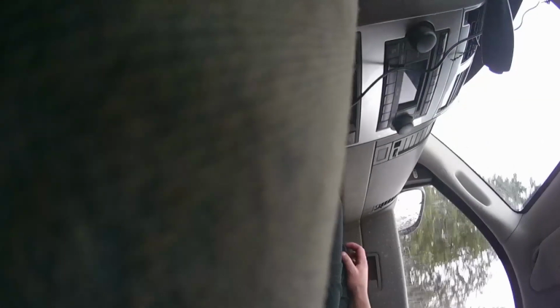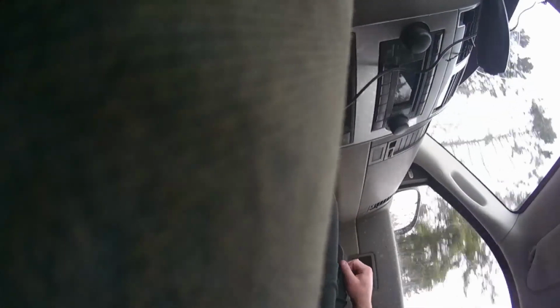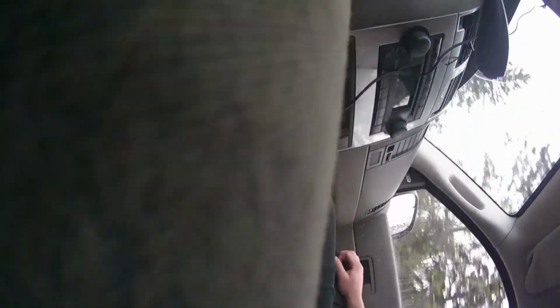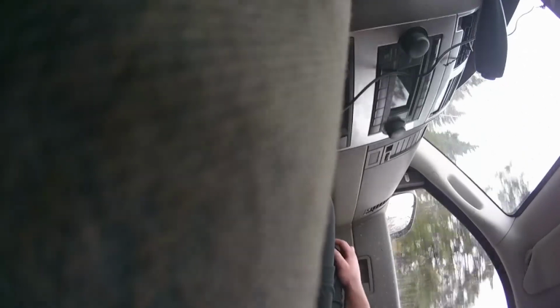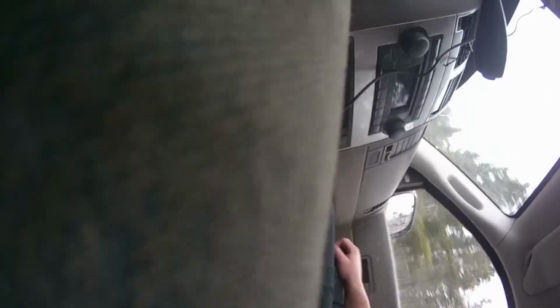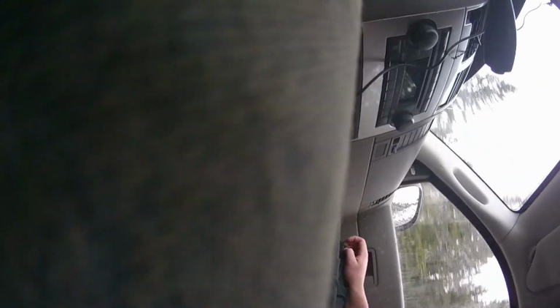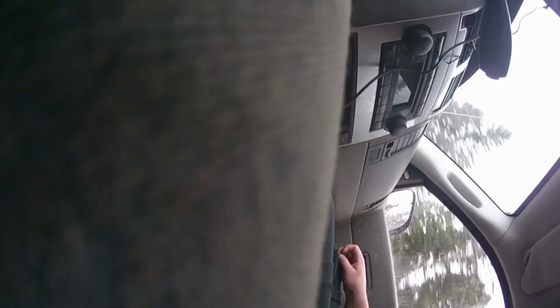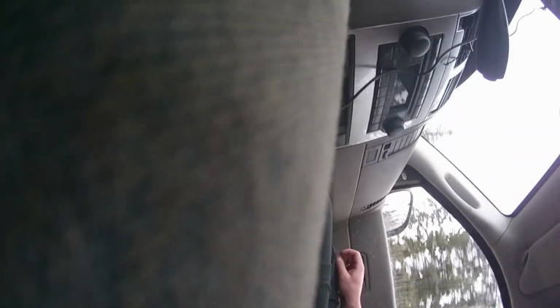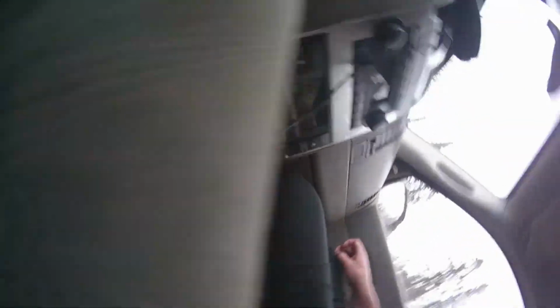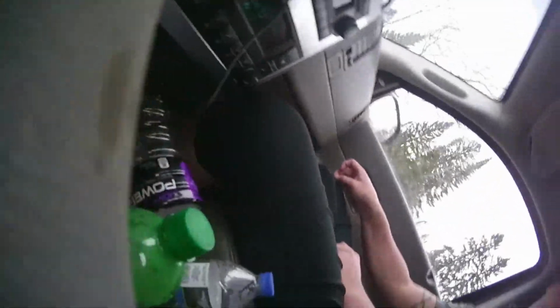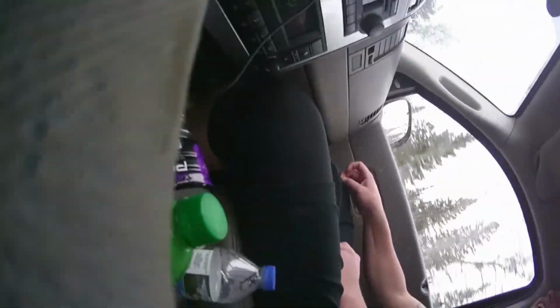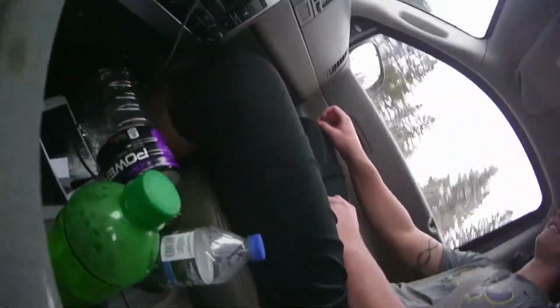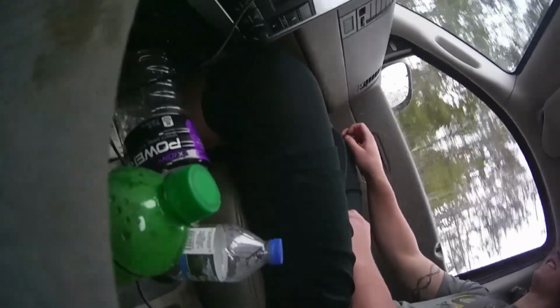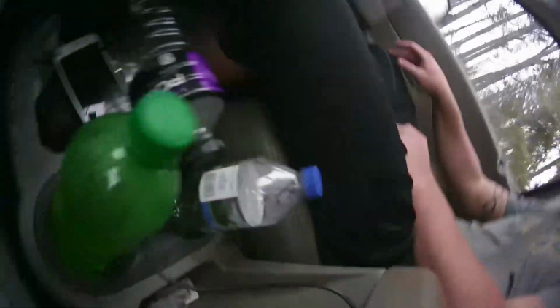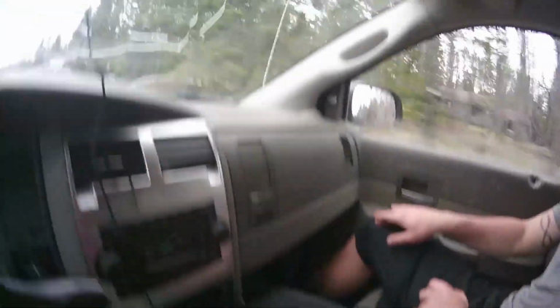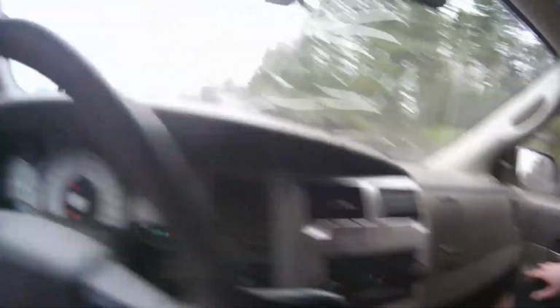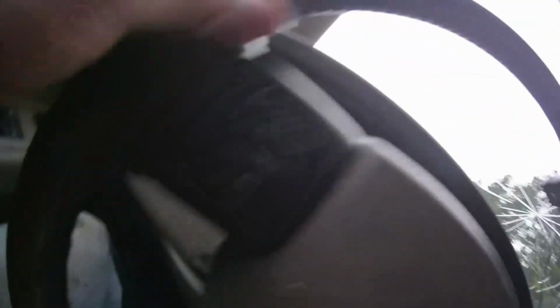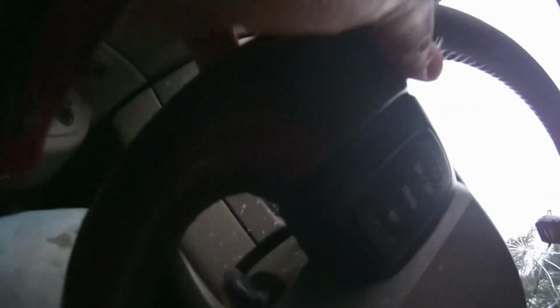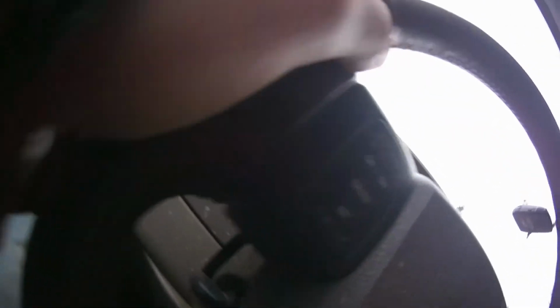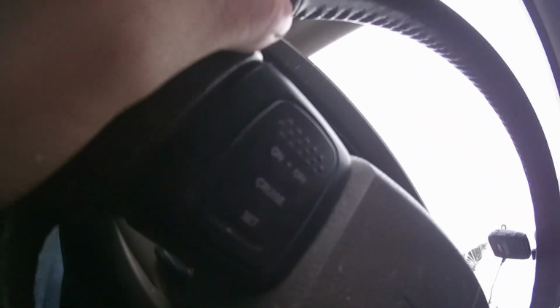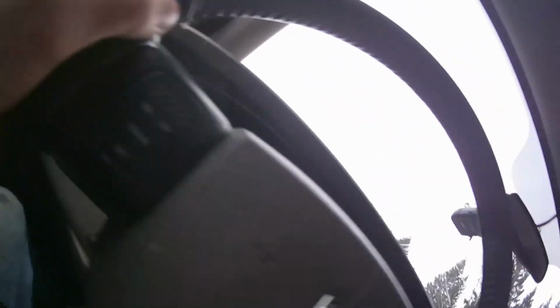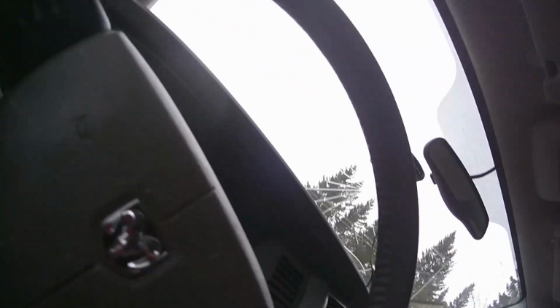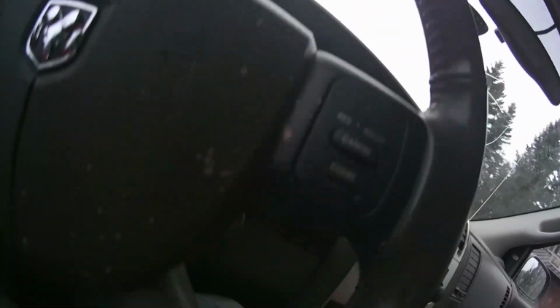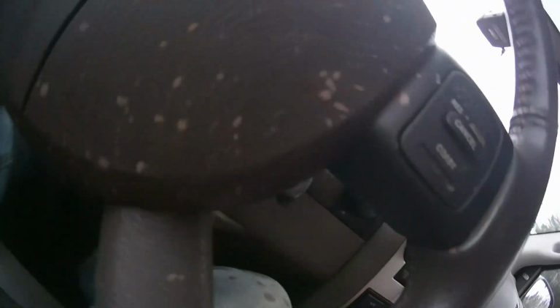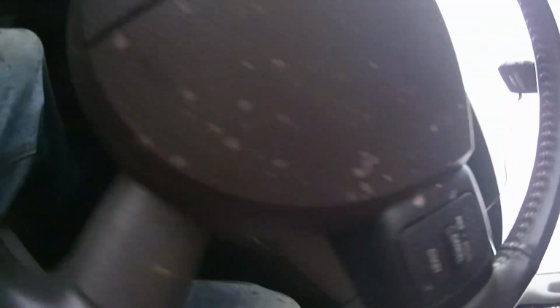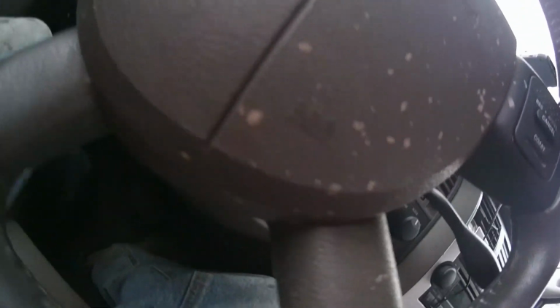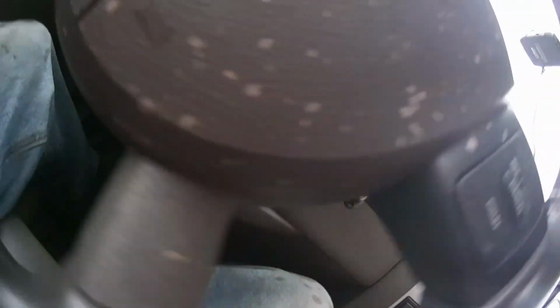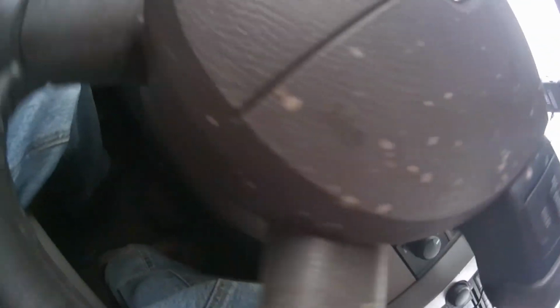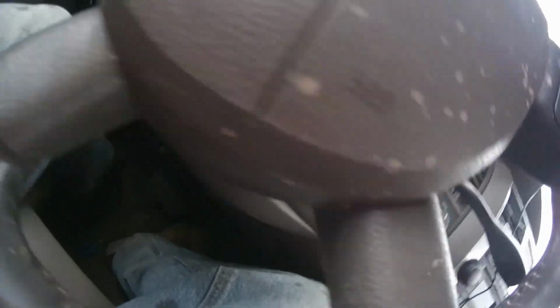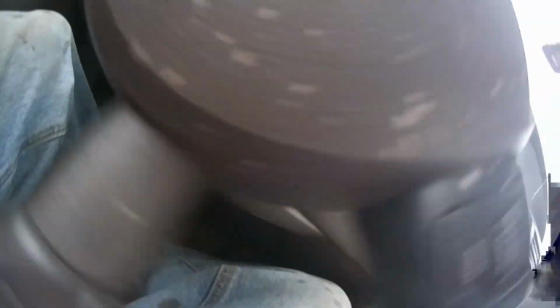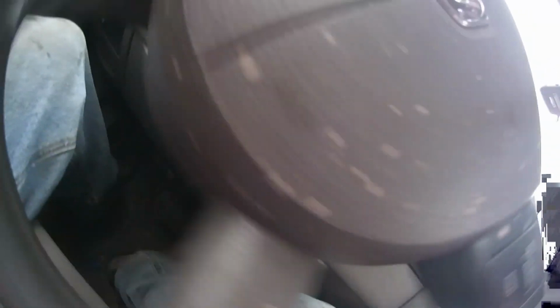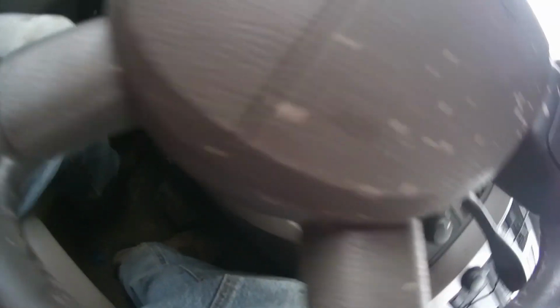It only goes down. Yep. Oh, you want her back up? Feel how sketchy this thing feels, dude. This feels tight. Okay, maybe not.